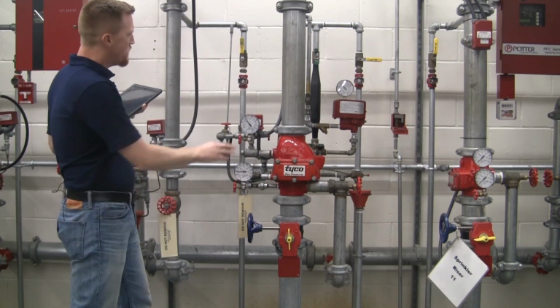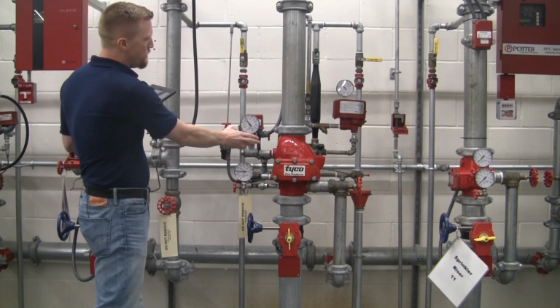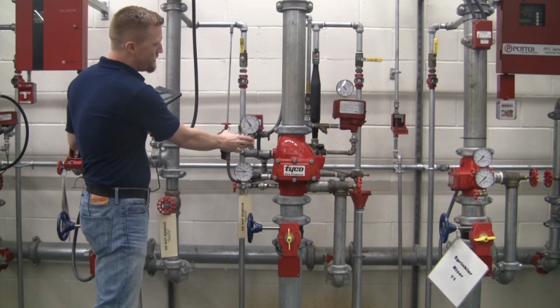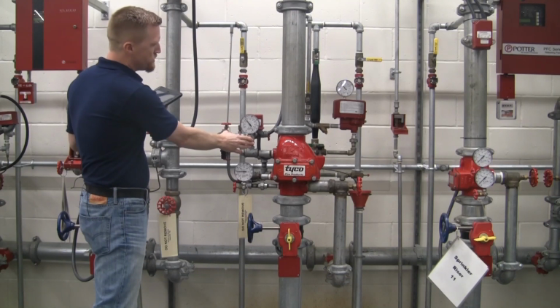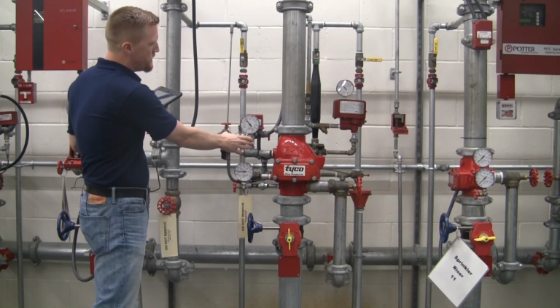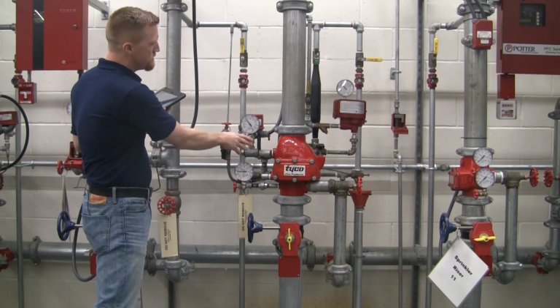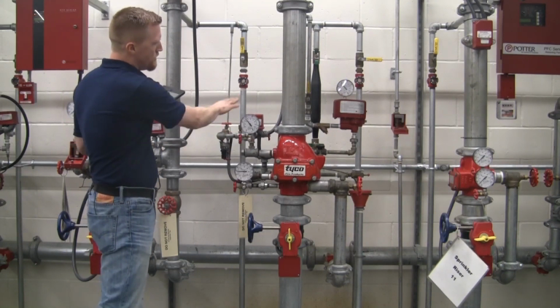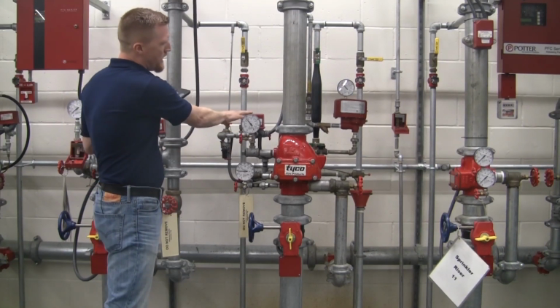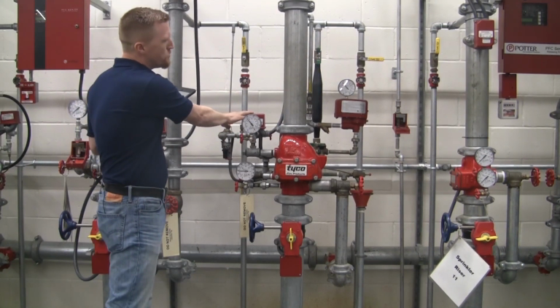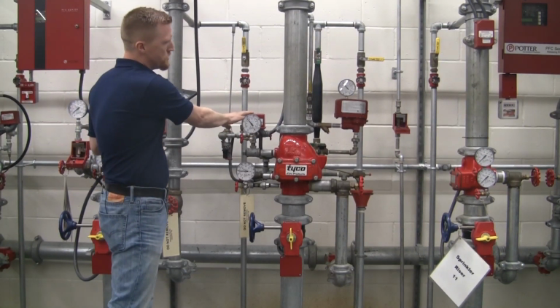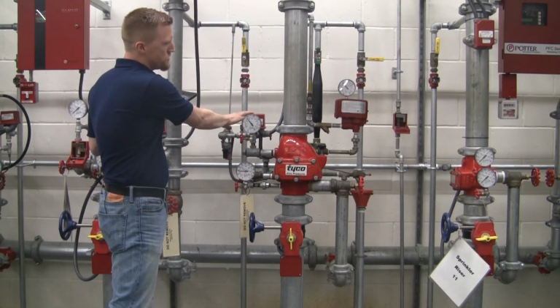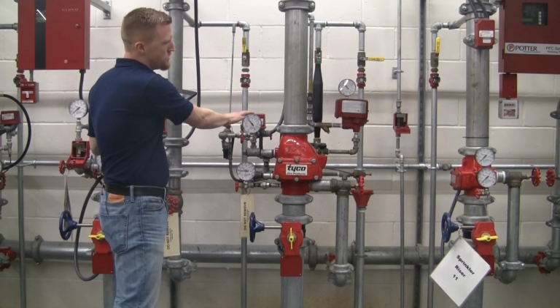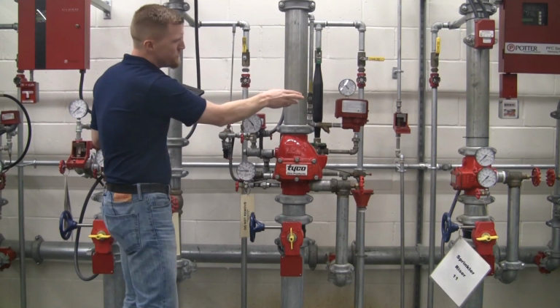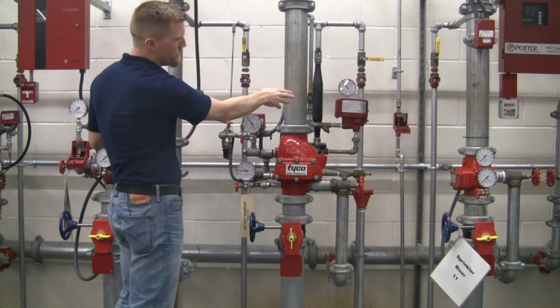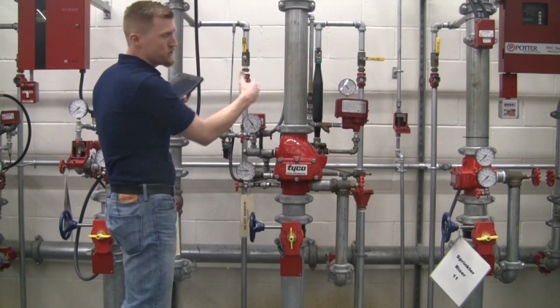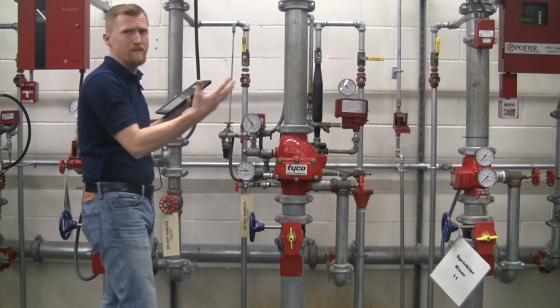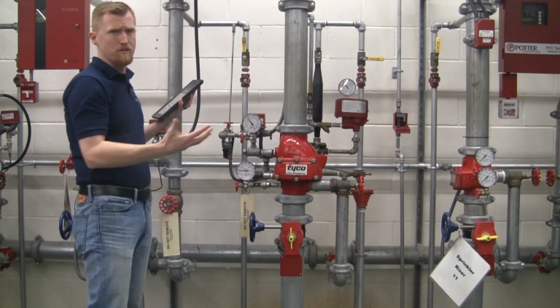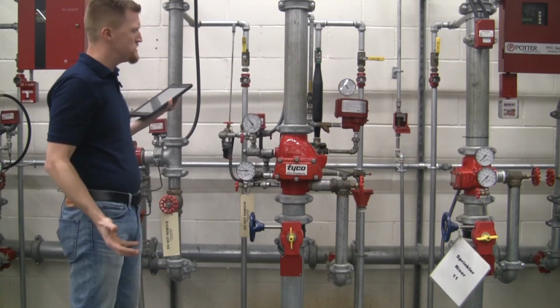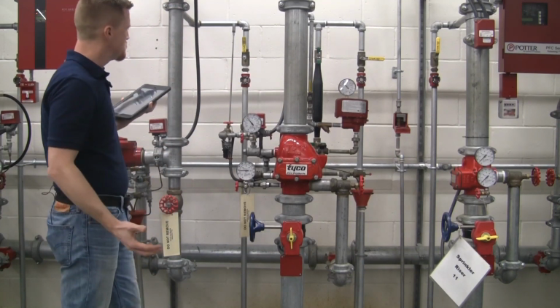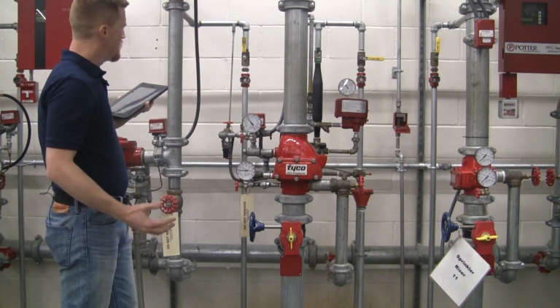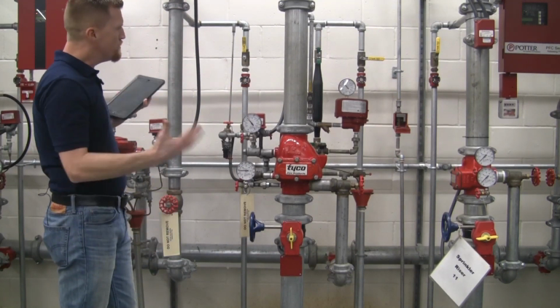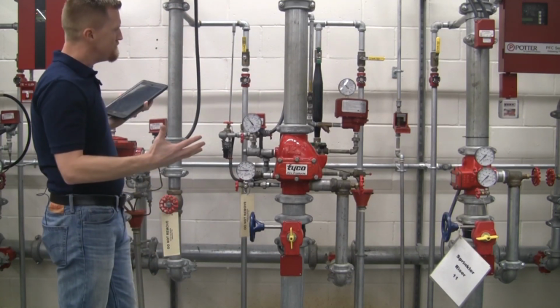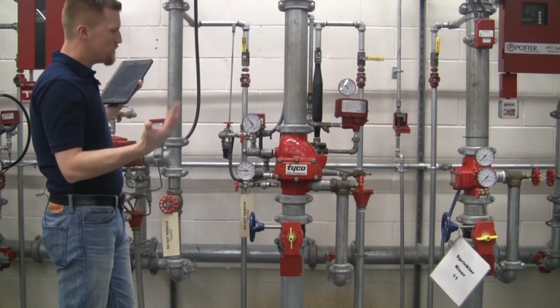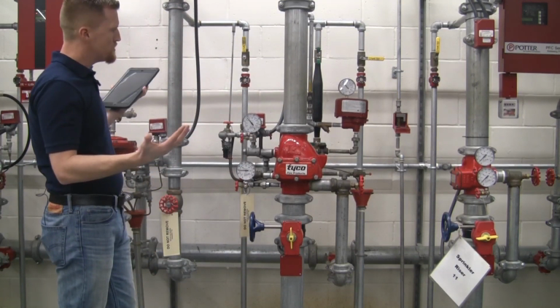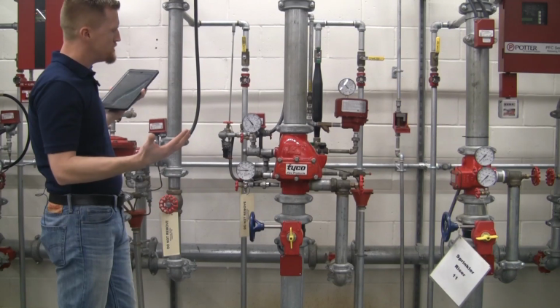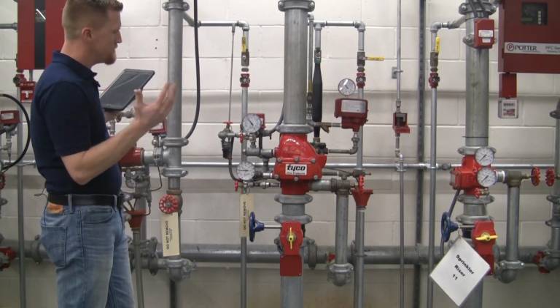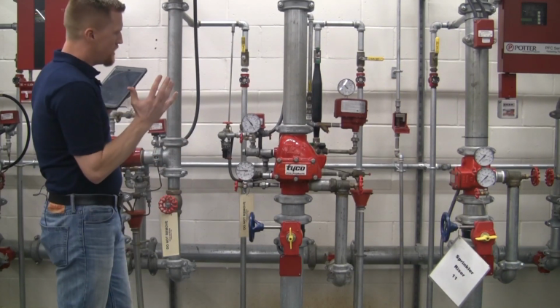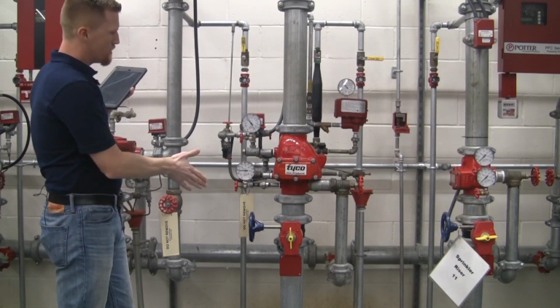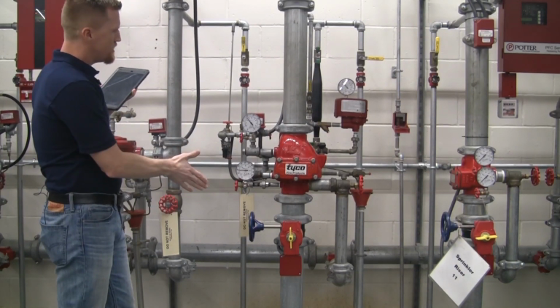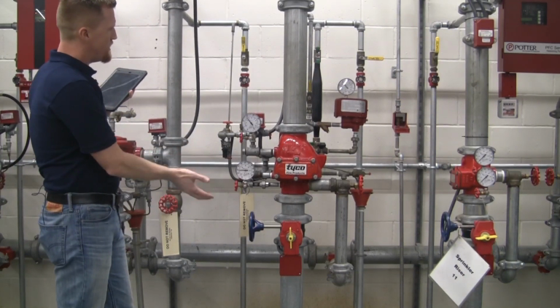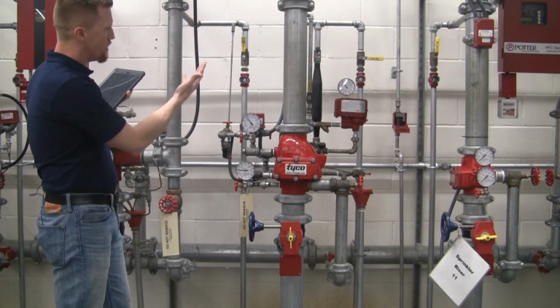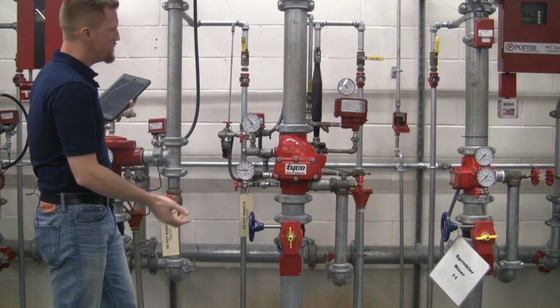We also have an air pressure gauge up here with a high-low air pressure switch, and an accelerator over there, so I definitely know this is a dry-pipe system. Once we know it's a dry-pipe system, we're going to start at the bottom here and work our way up visually.